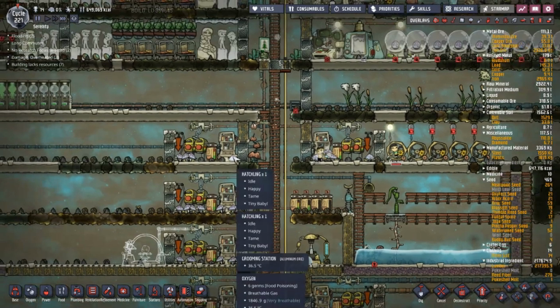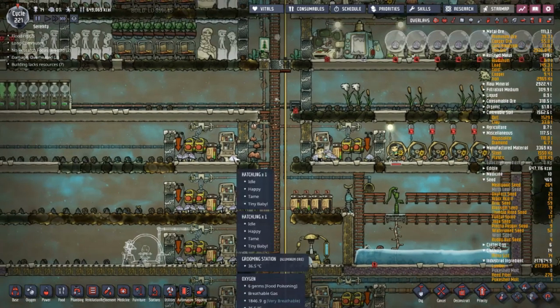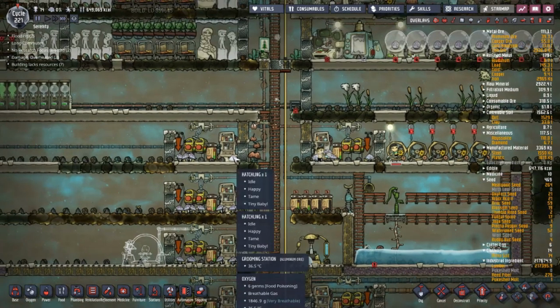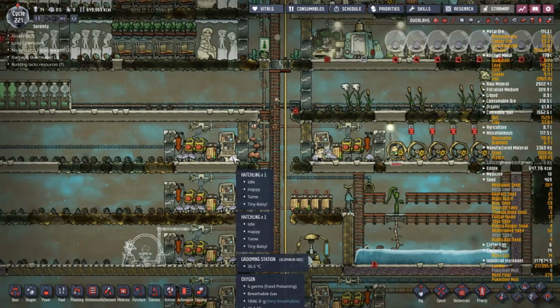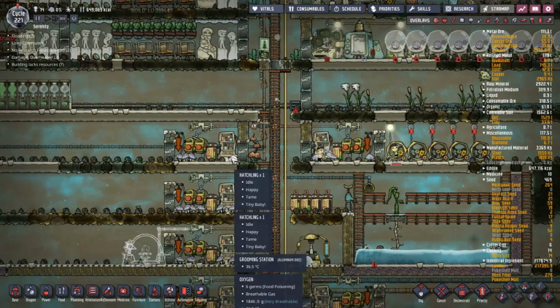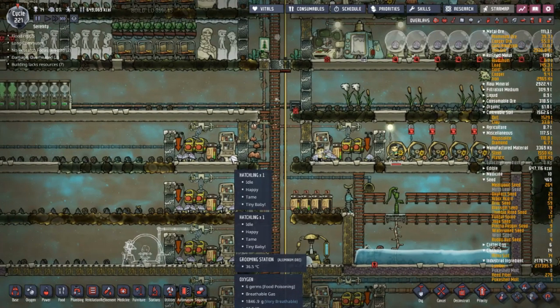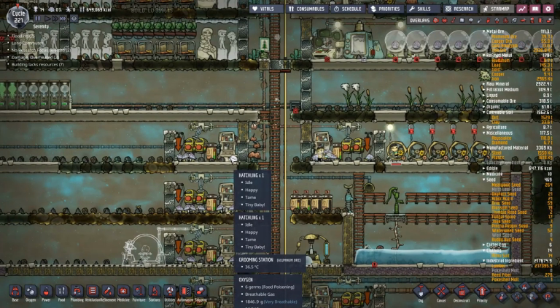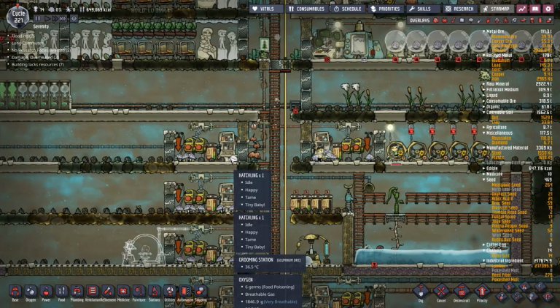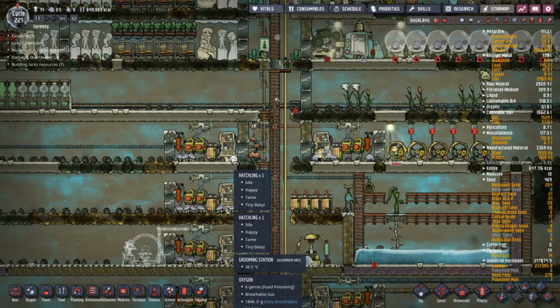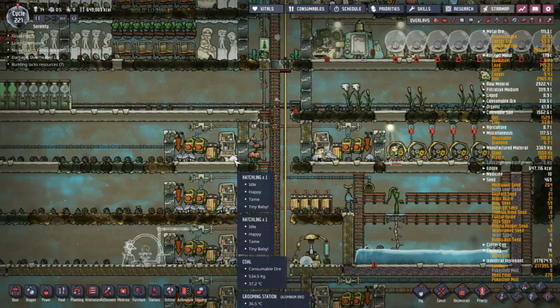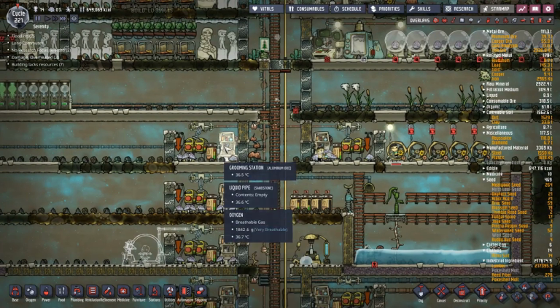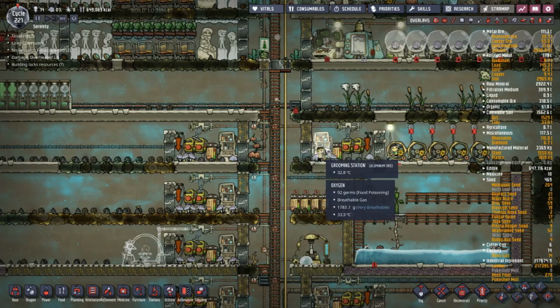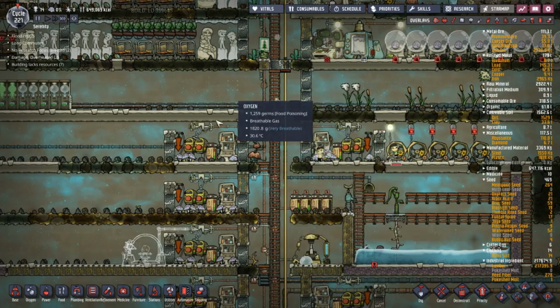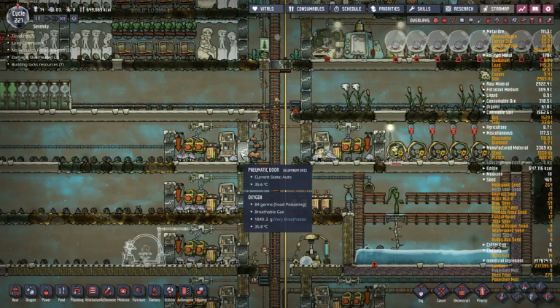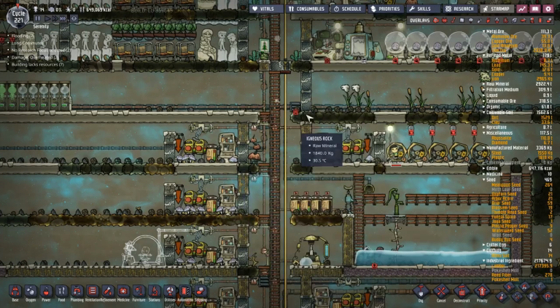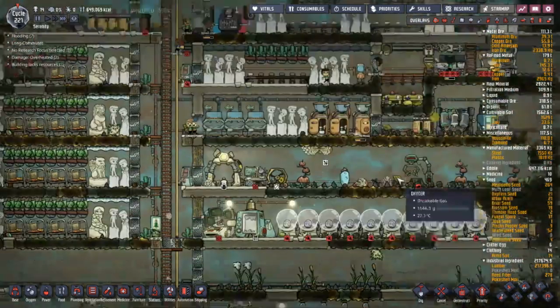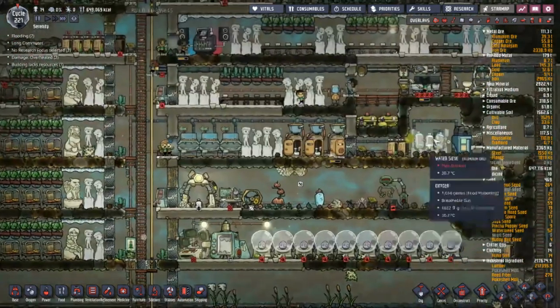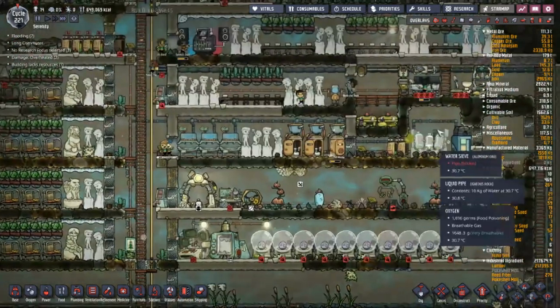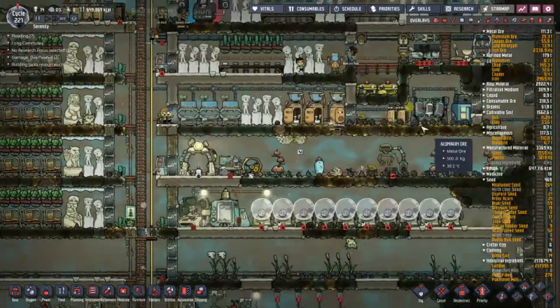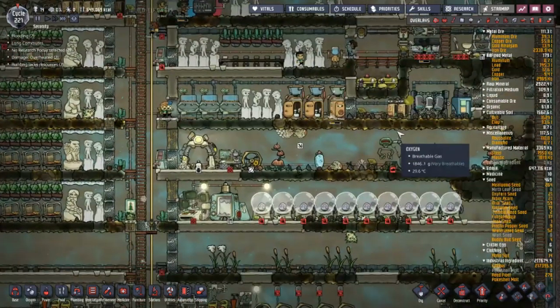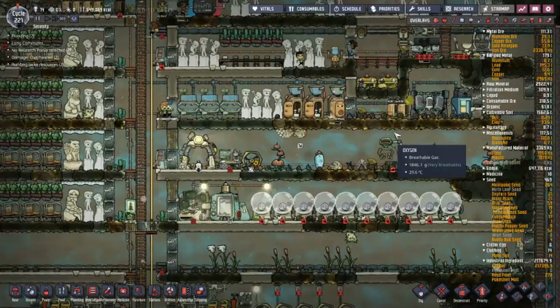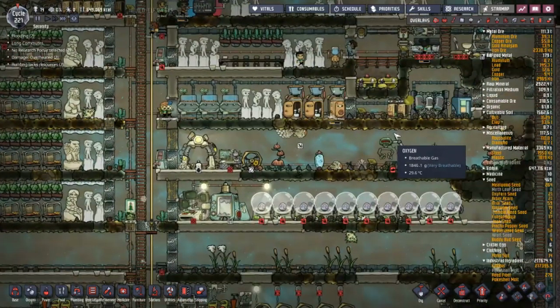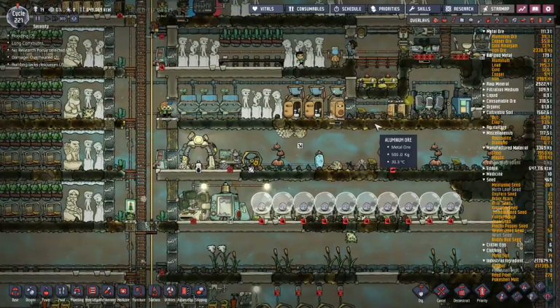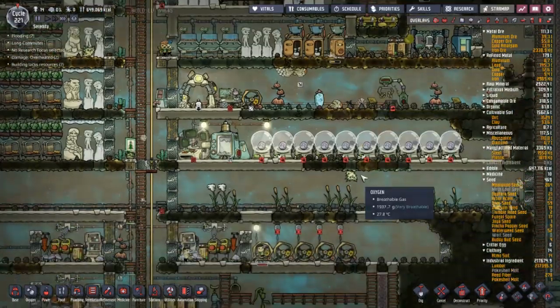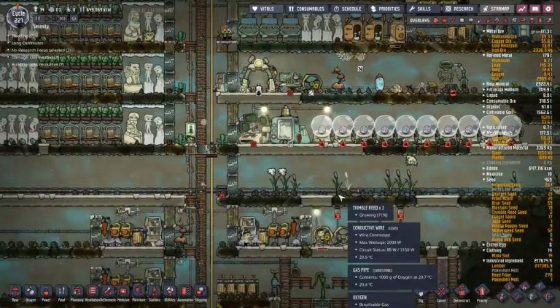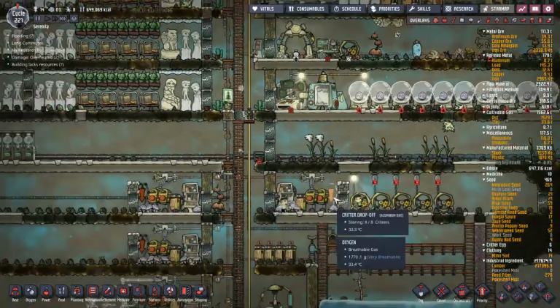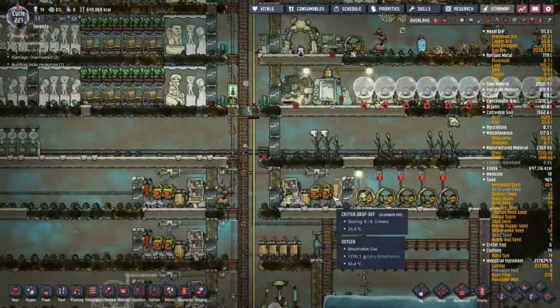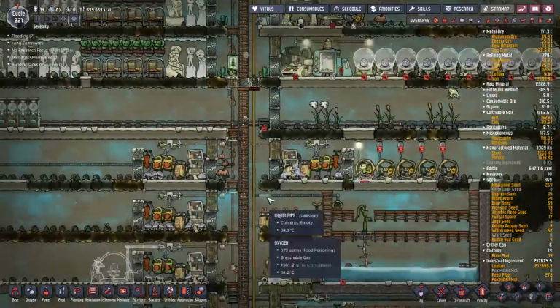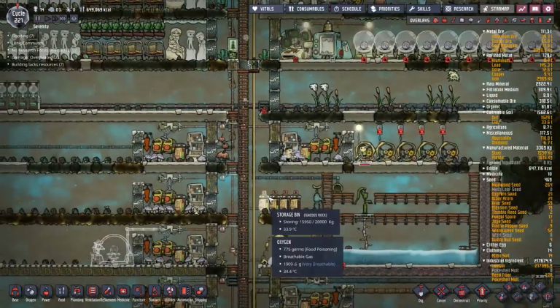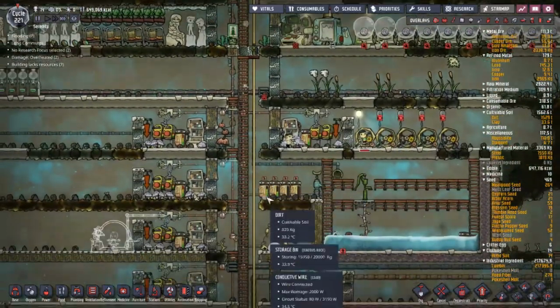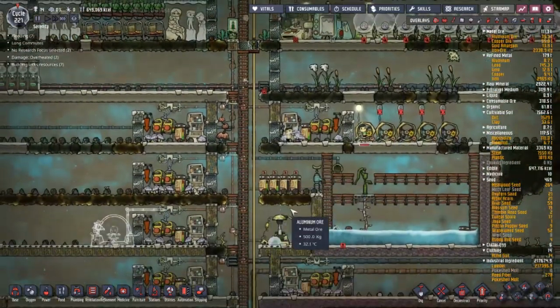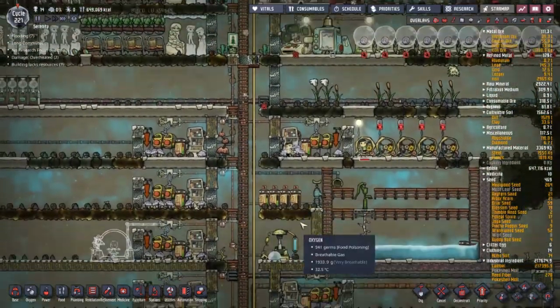If you omelette an egg, you get about 2,800 calories out of it. However, if you let the egg hatch, evolve into meat, and then cook it up on the grill as a barbecue, you get 4,000 calories. You no longer need pepper nuts, so barbecue is ridiculously efficient.